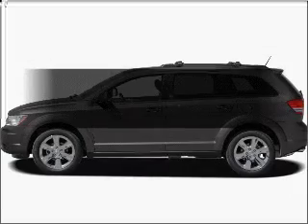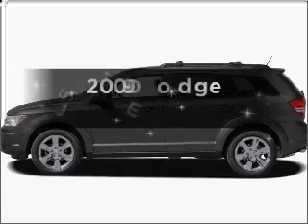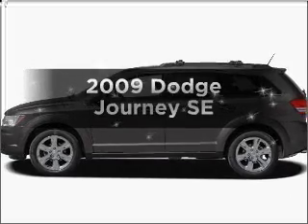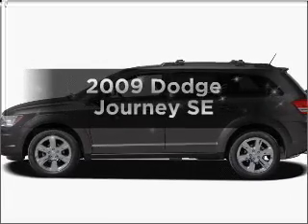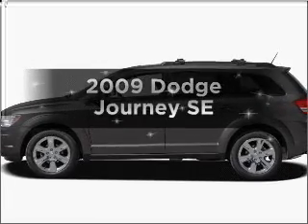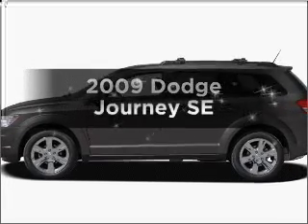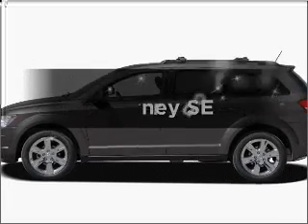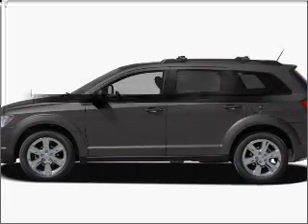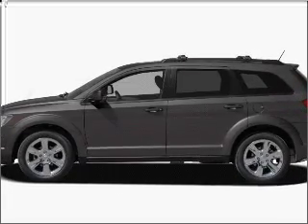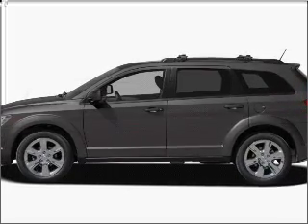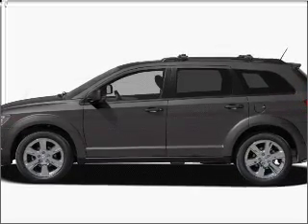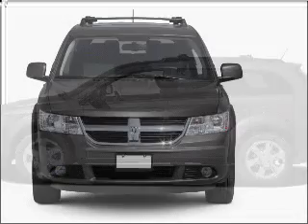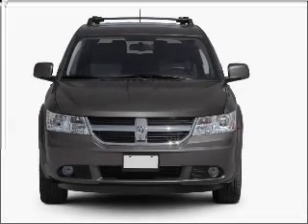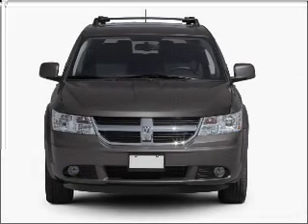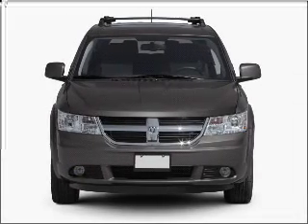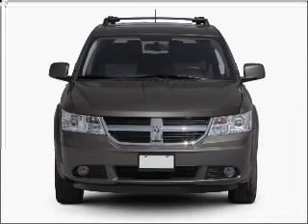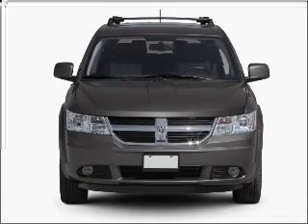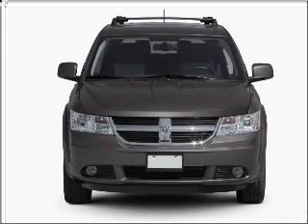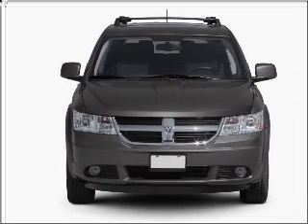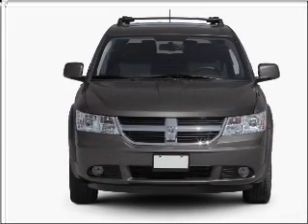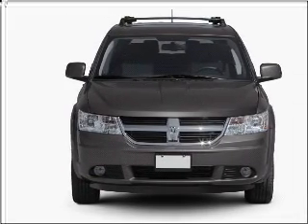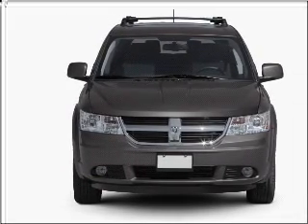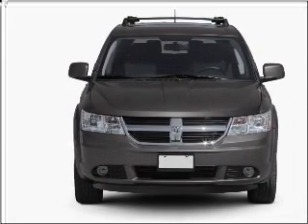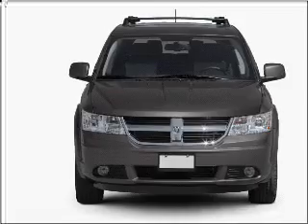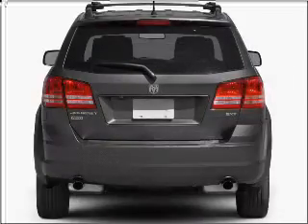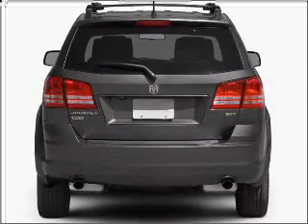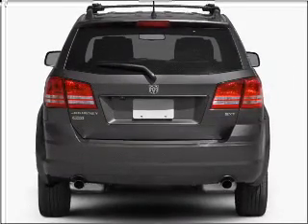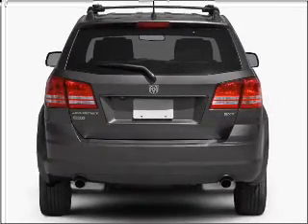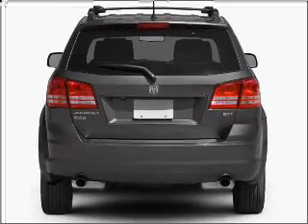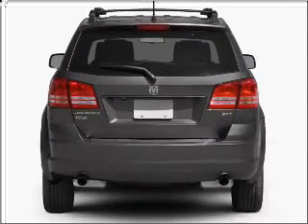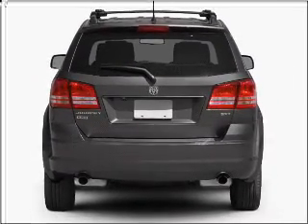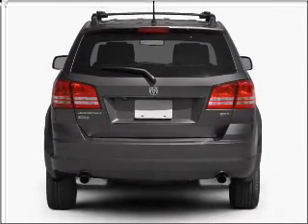Imagine yourself in this 2009 Dodge Journey. If you're looking for a first-rate auto, this one could be yours today. With an efficient four-cylinder engine that responds smoothly to its automatic transmission, you will appreciate the safety feature of anti-lock brakes.